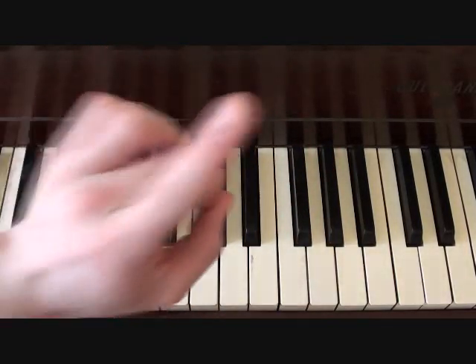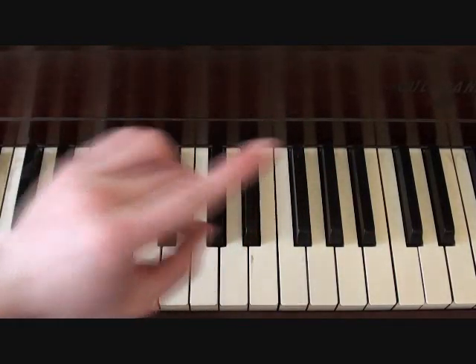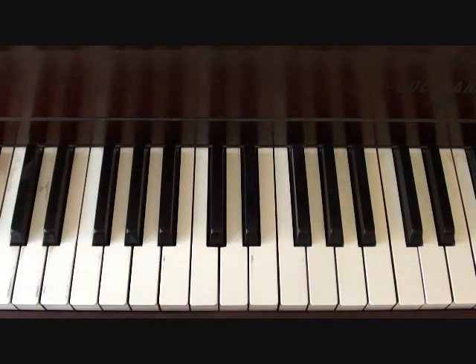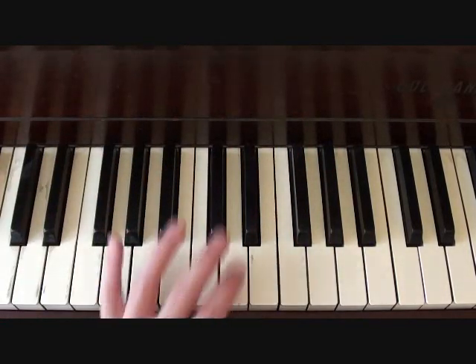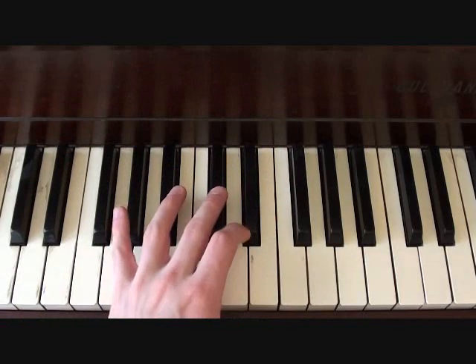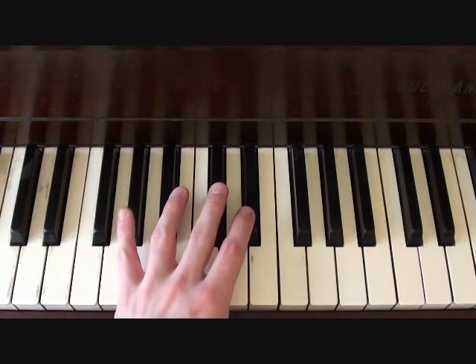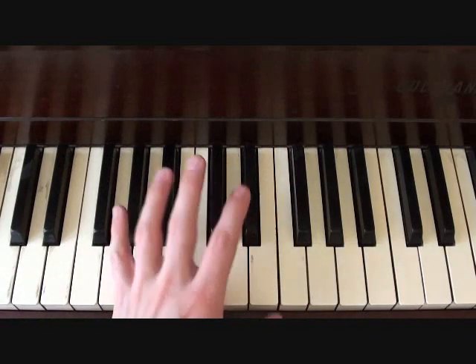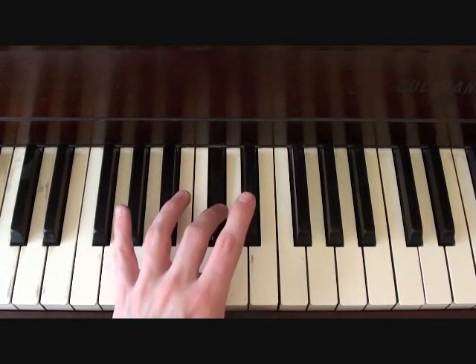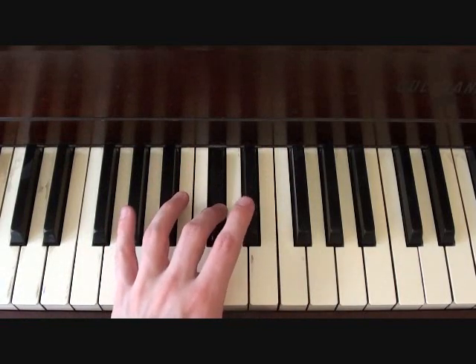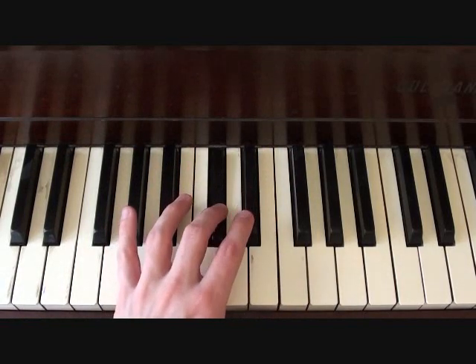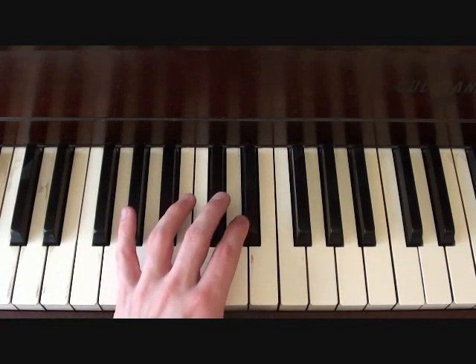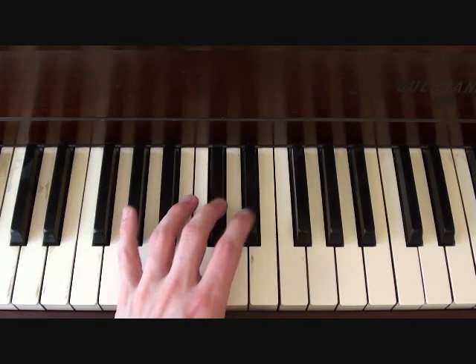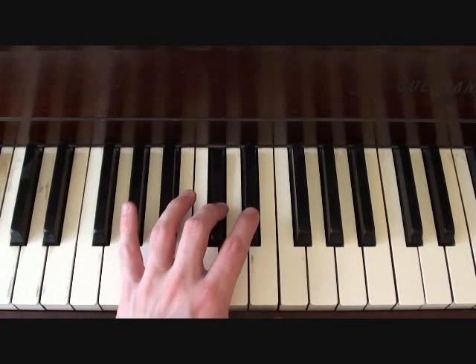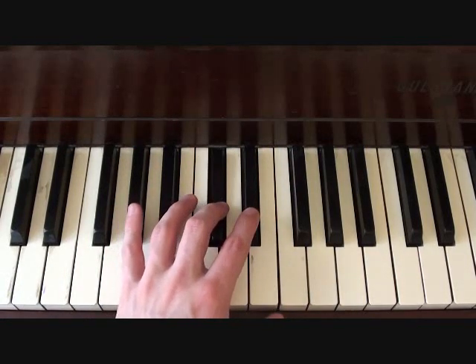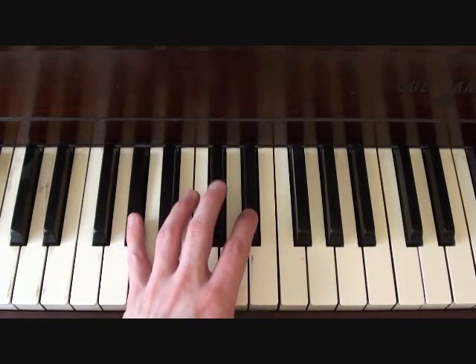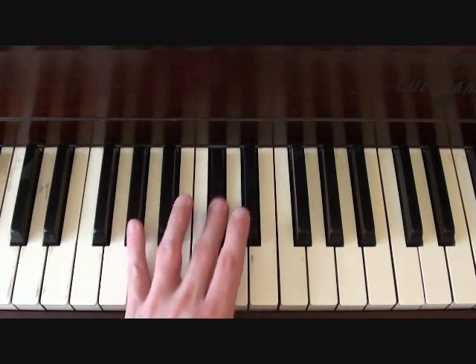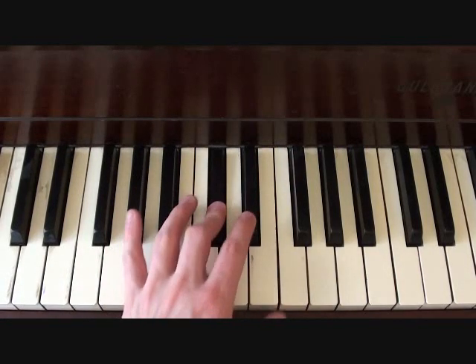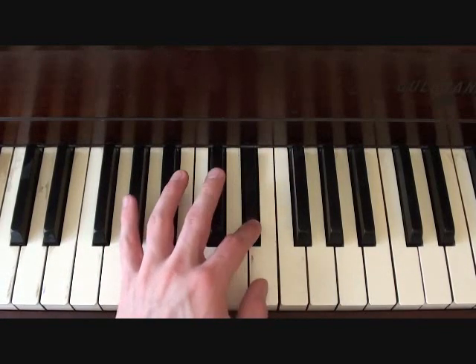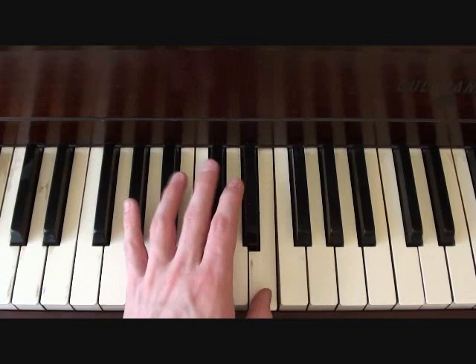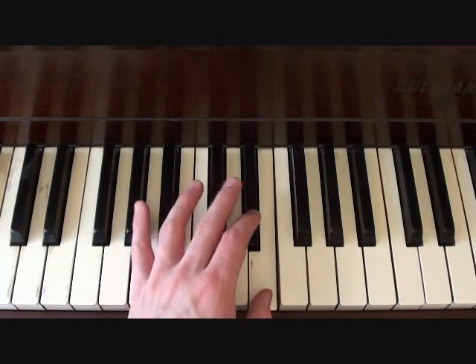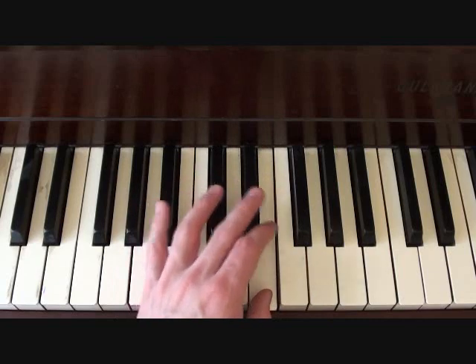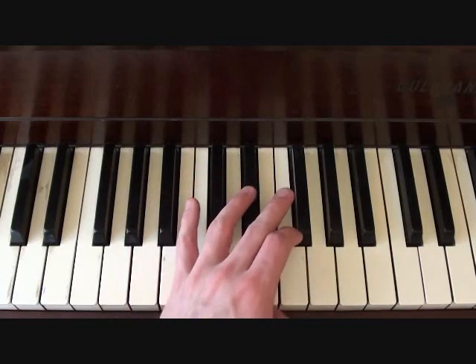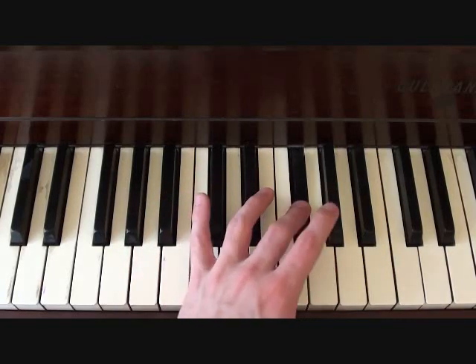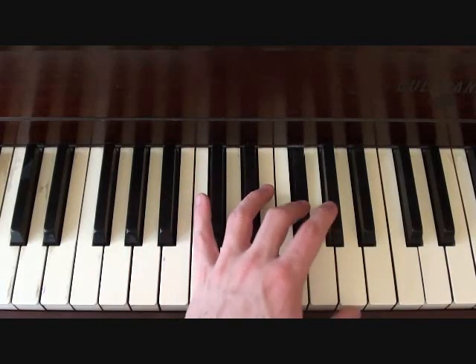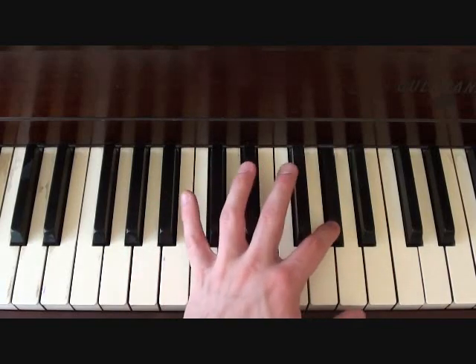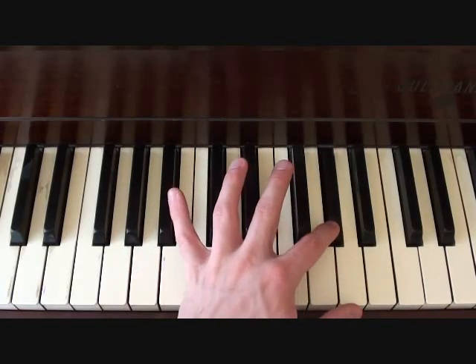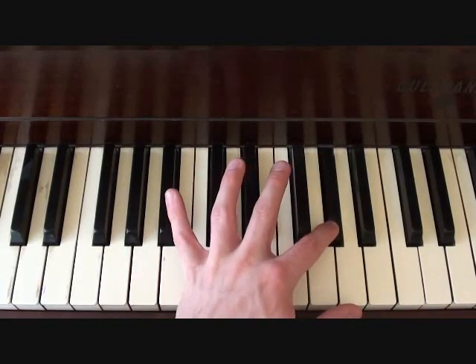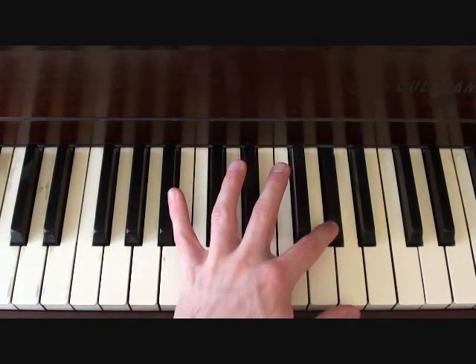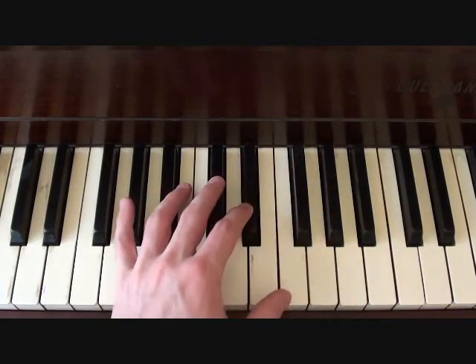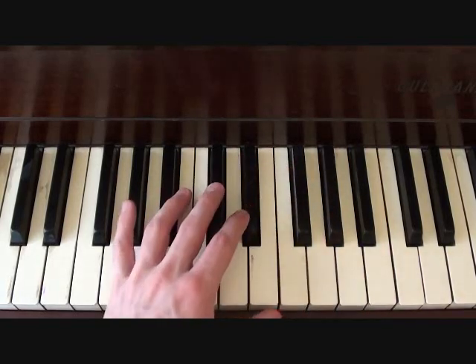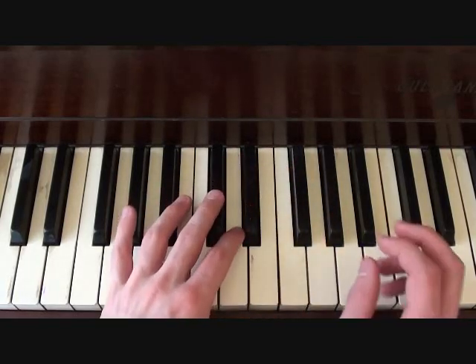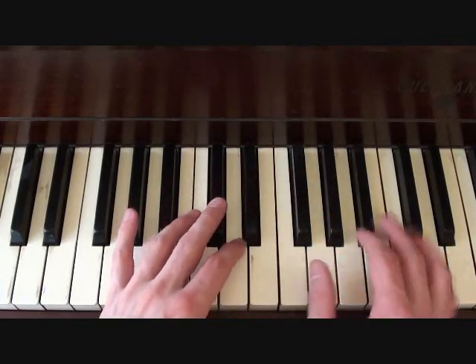The first segment is going to start here on a C sharp. You're going to go C sharp, G sharp, C sharp, D sharp, E sharp, F sharp, G sharp, and then the loop starts over again.